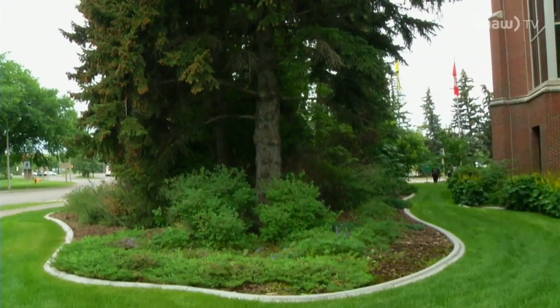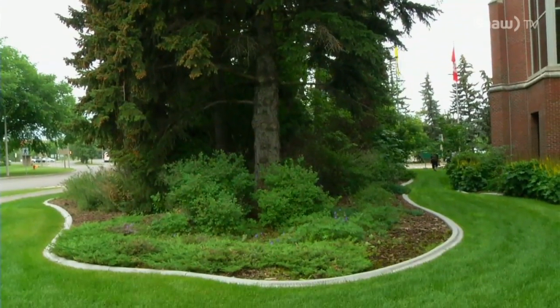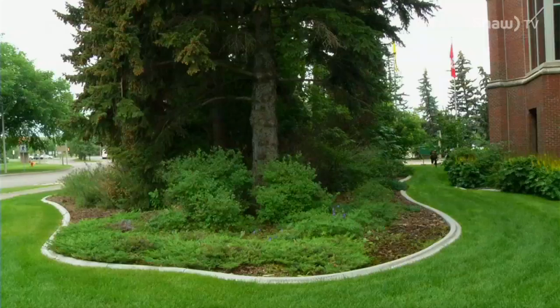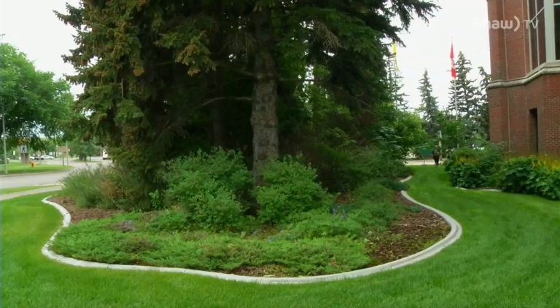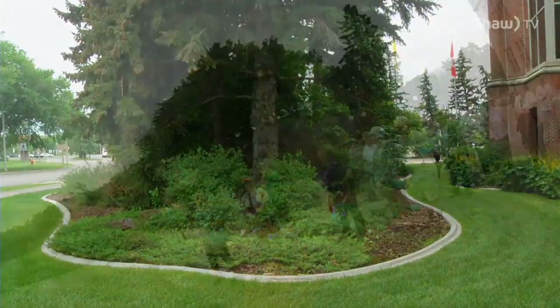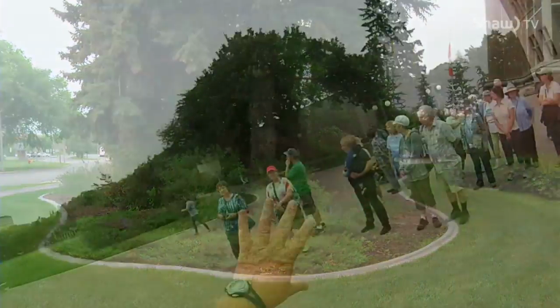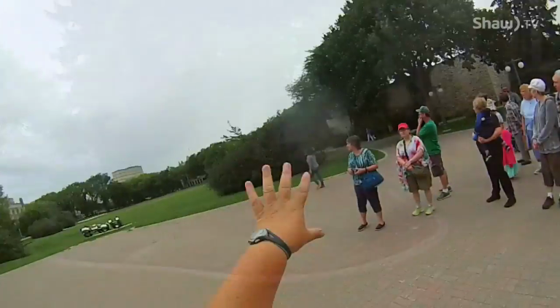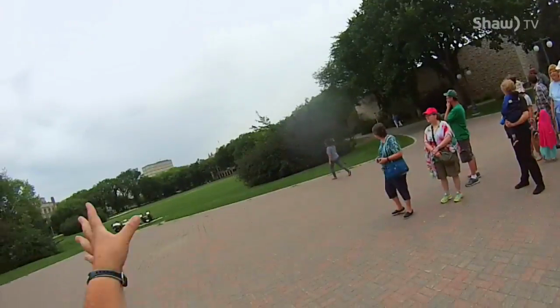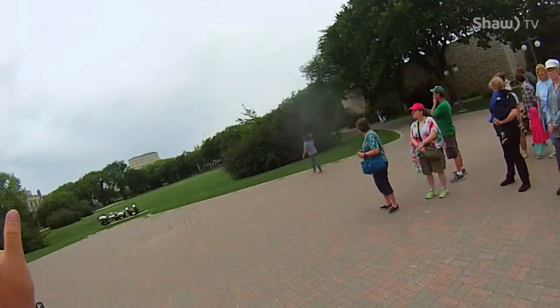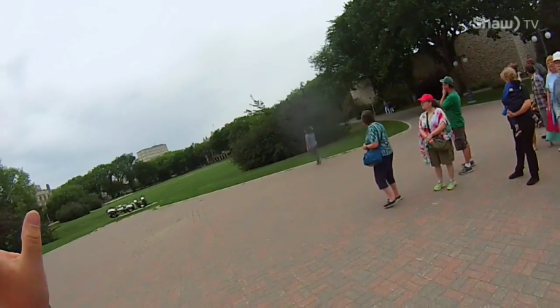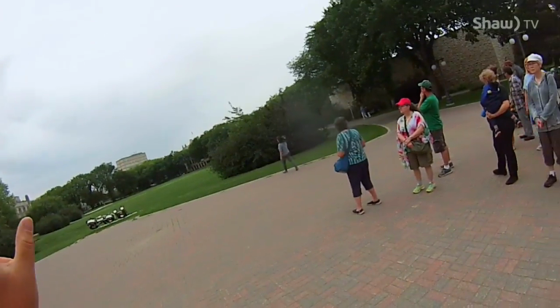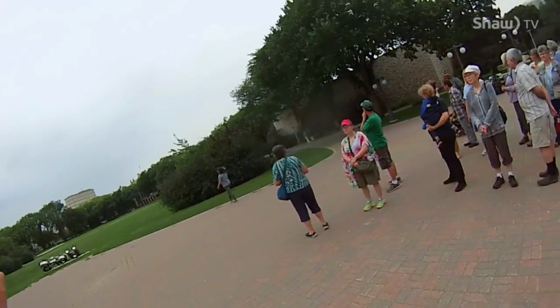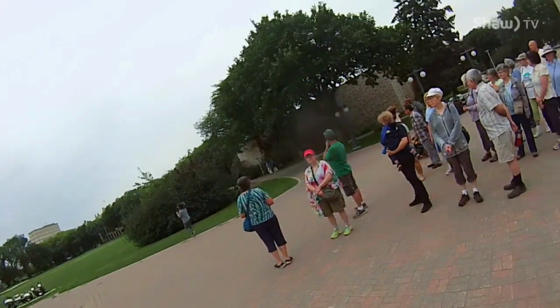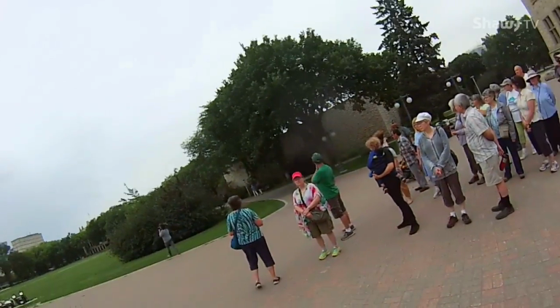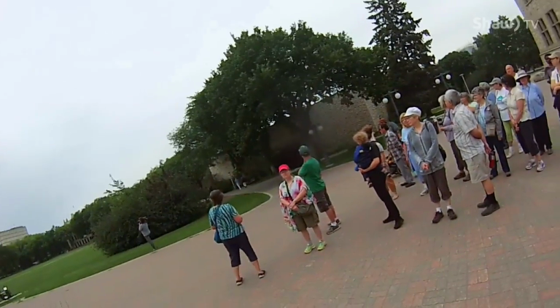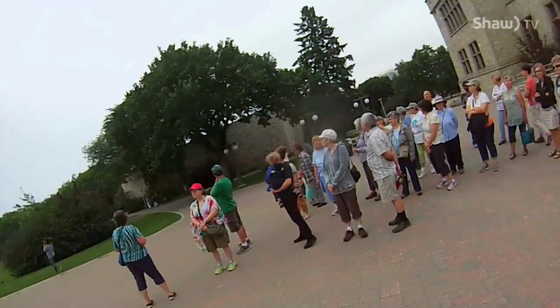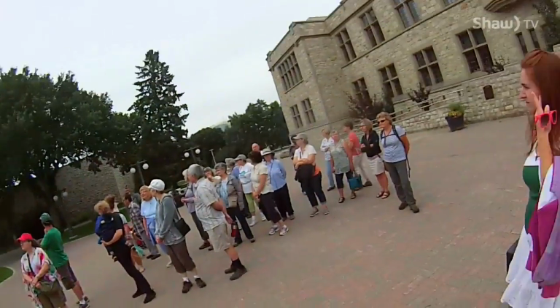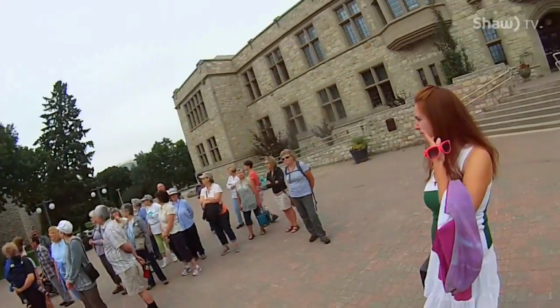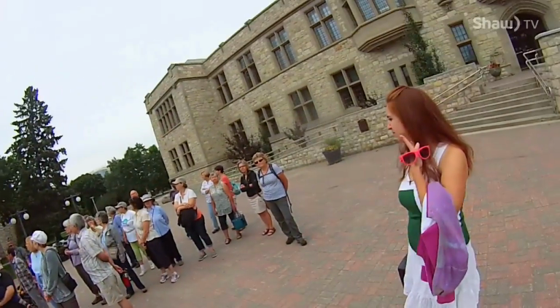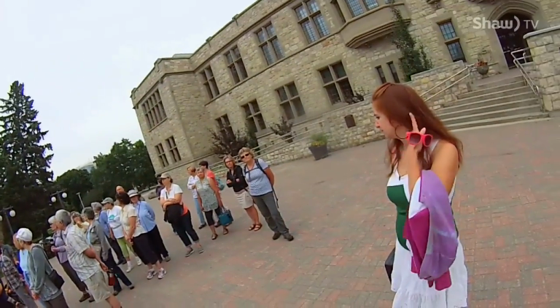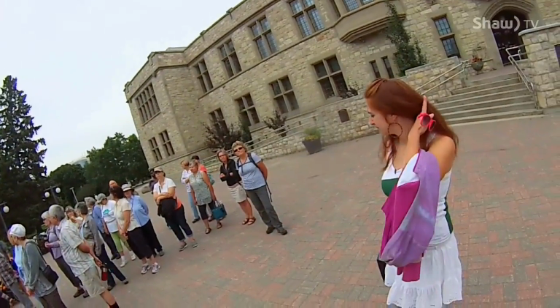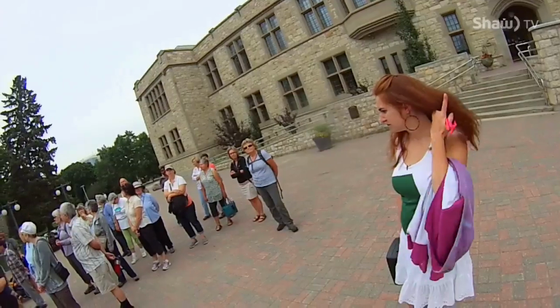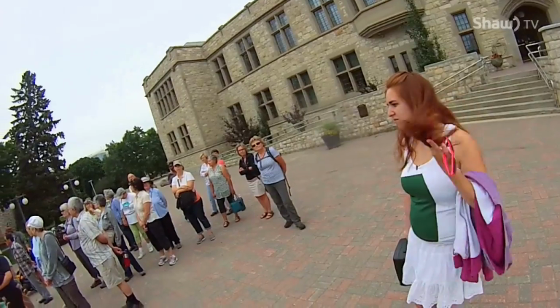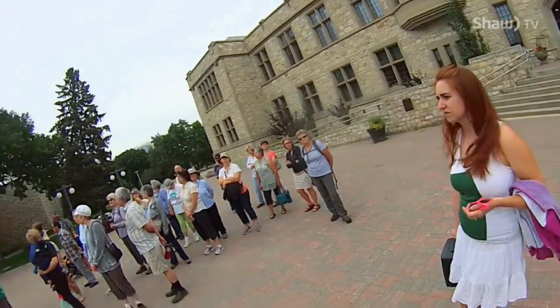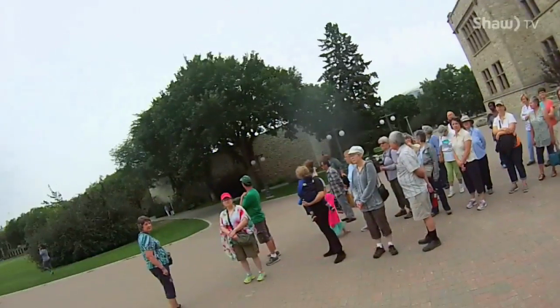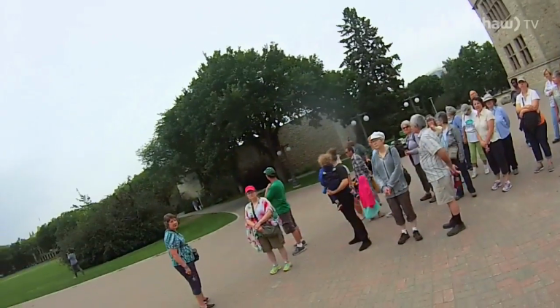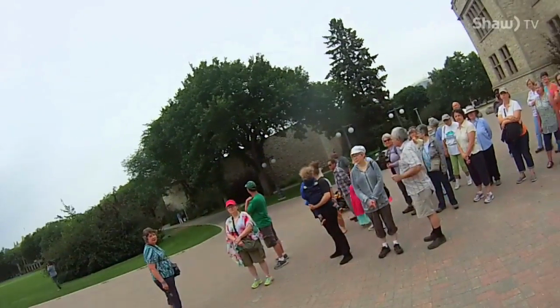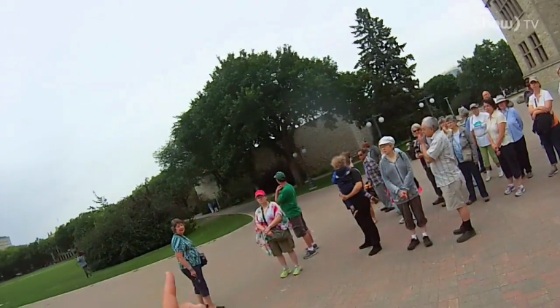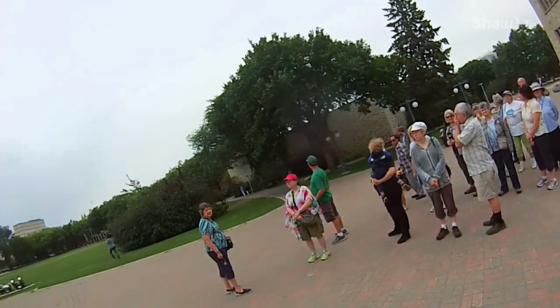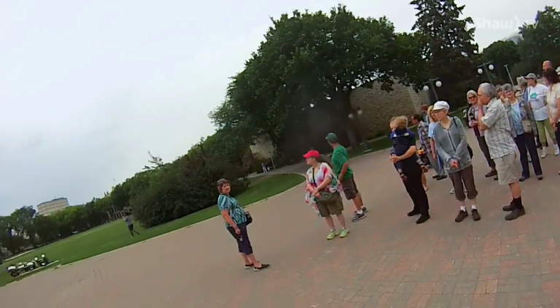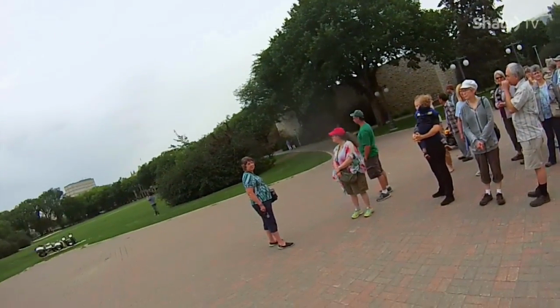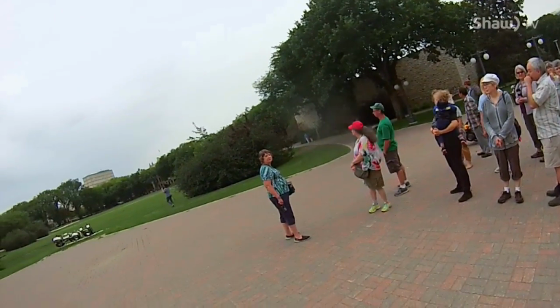The elm trees along the bowl here were some of the first elm trees planted, and we thought they were about 100 years old. So these elm trees are about 100 years old.